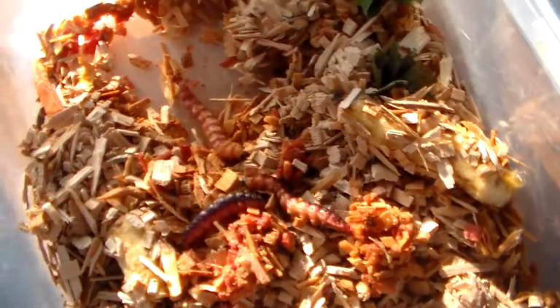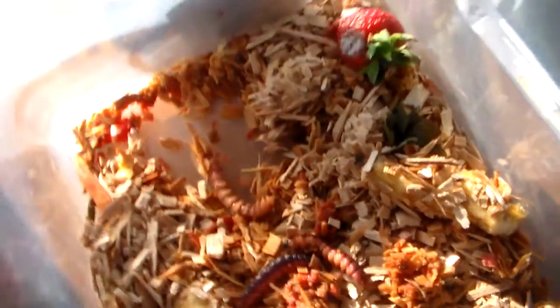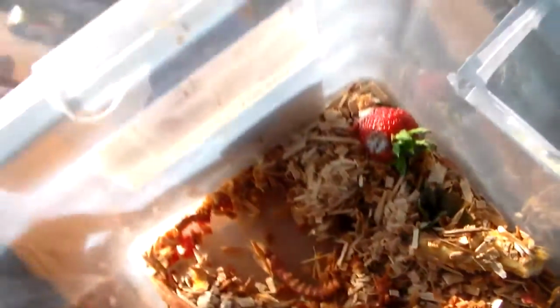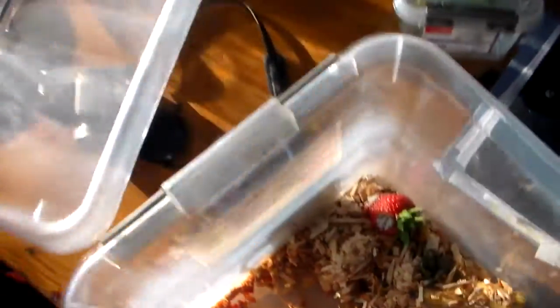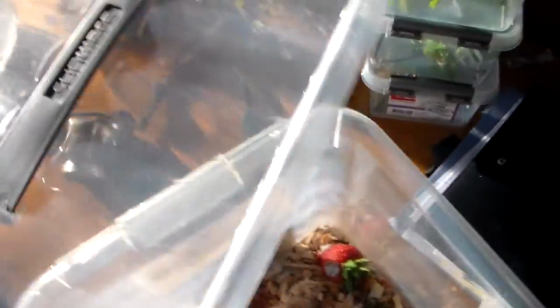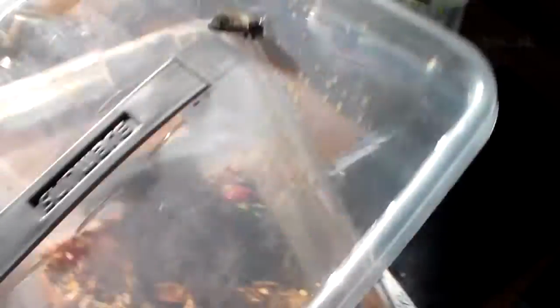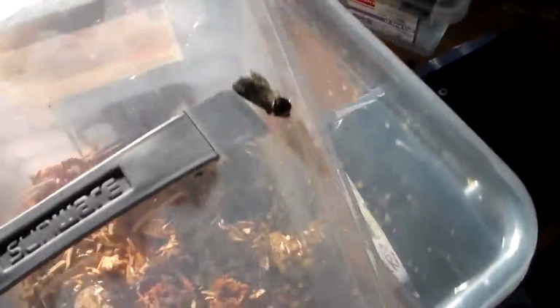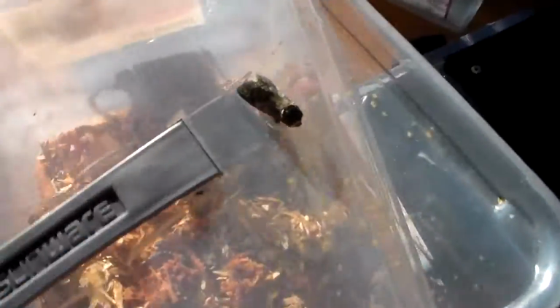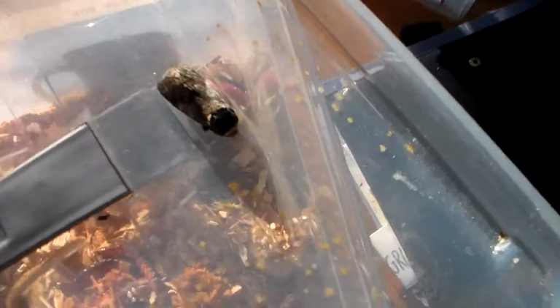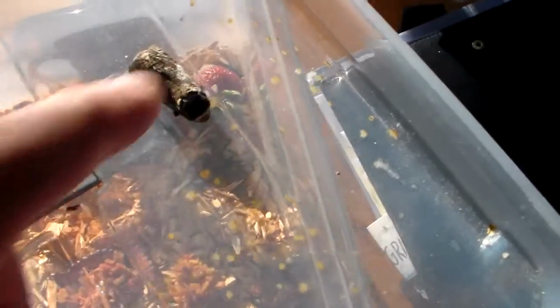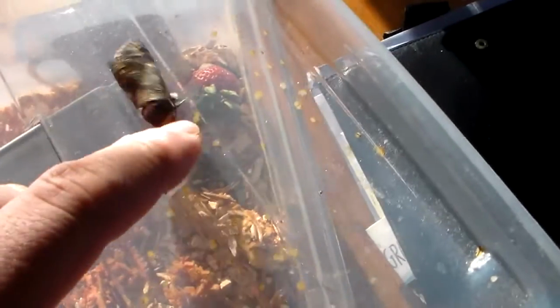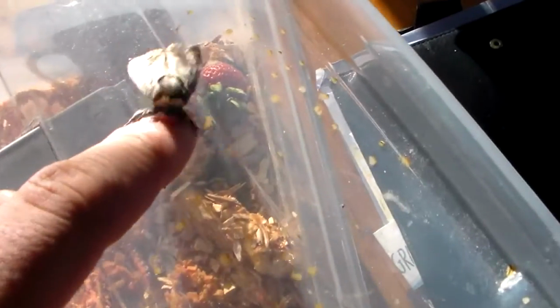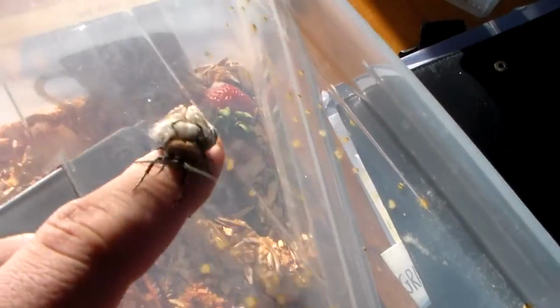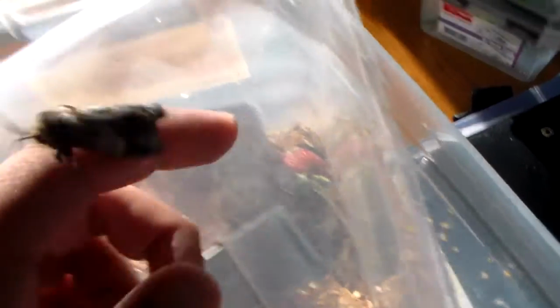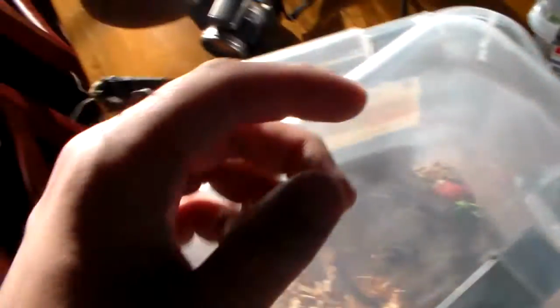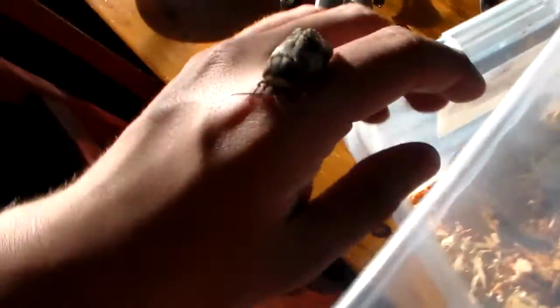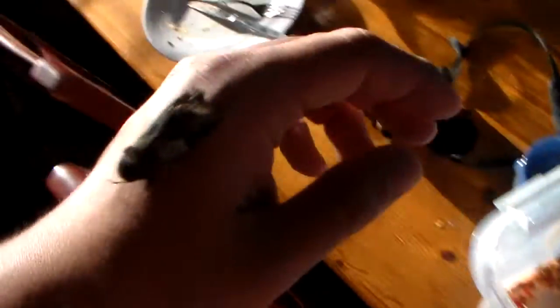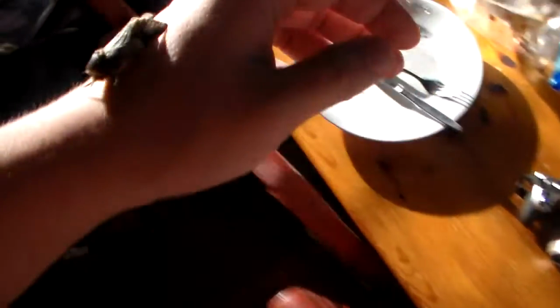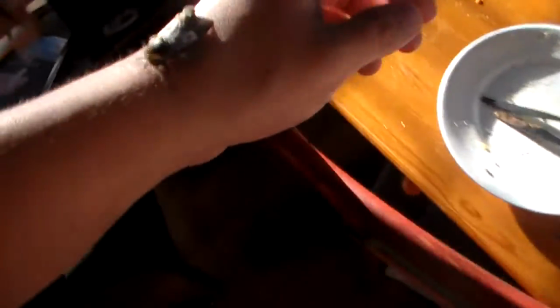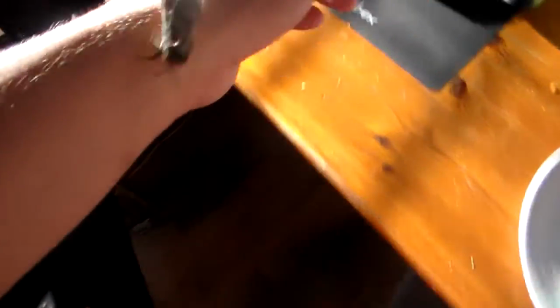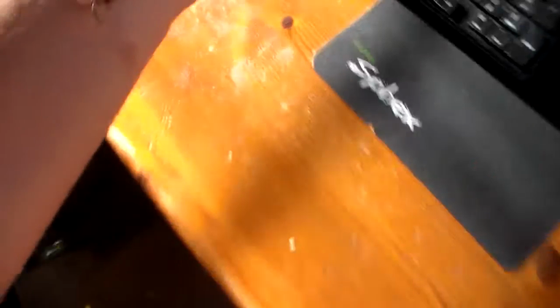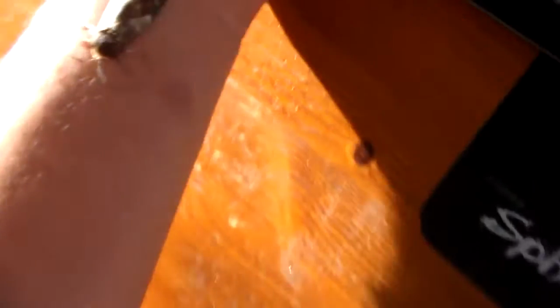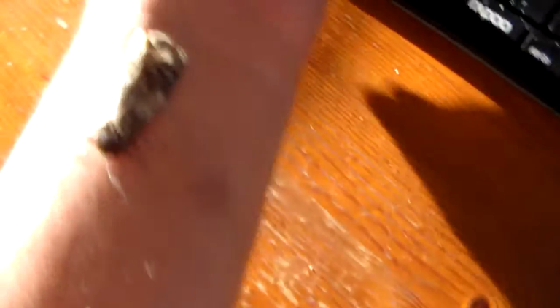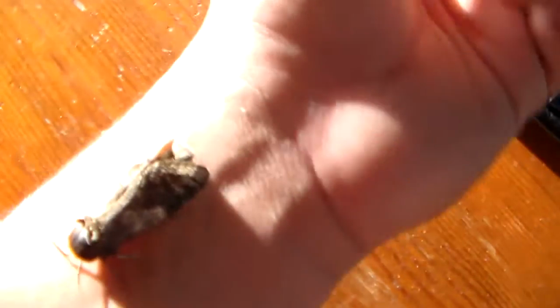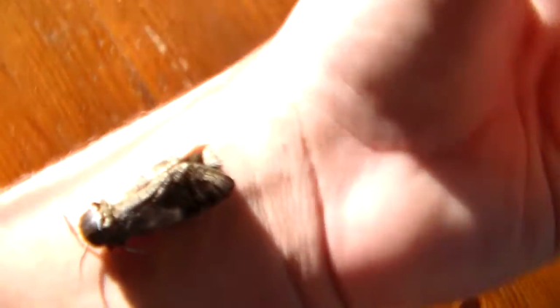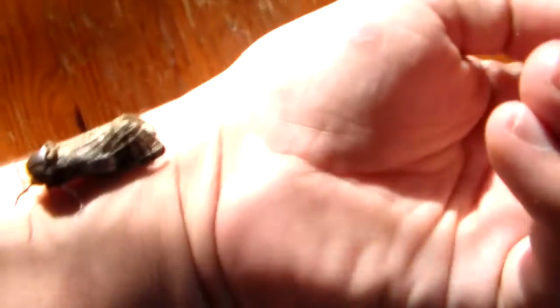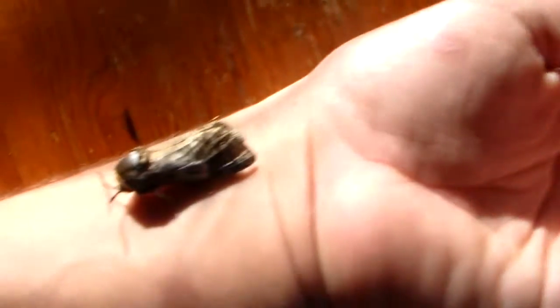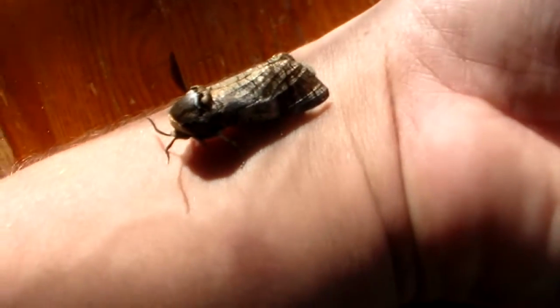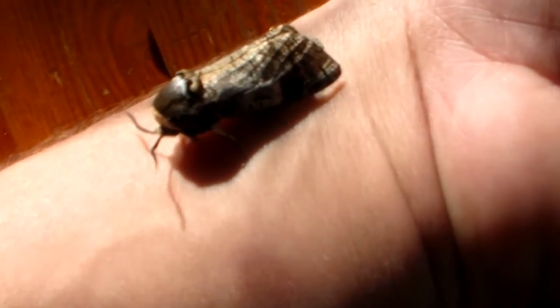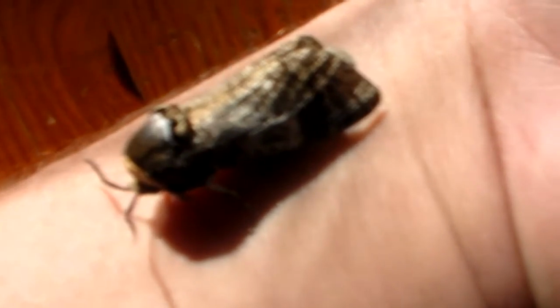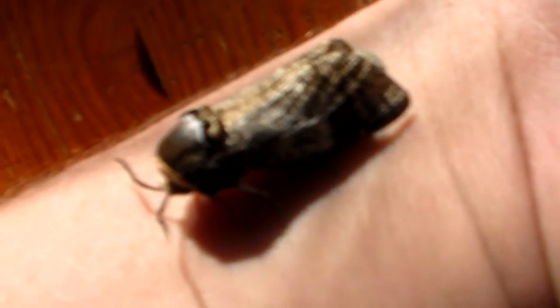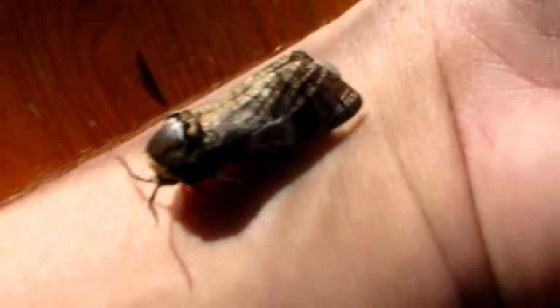Here we can see the first adult moth from my breeding. It's a small male. Beautiful colors.